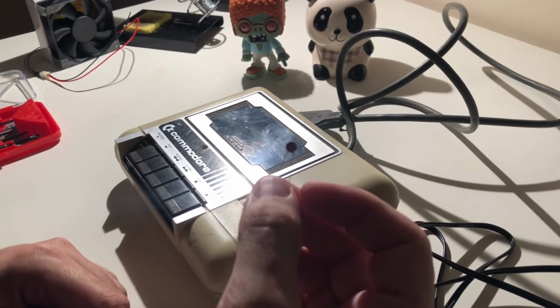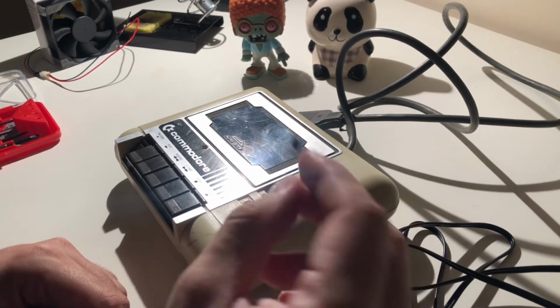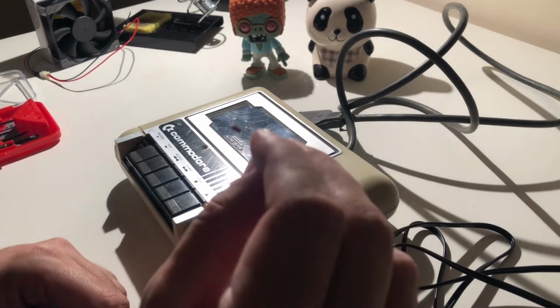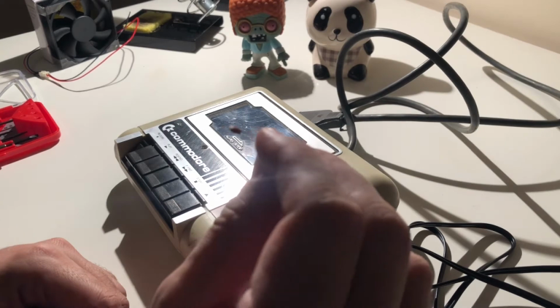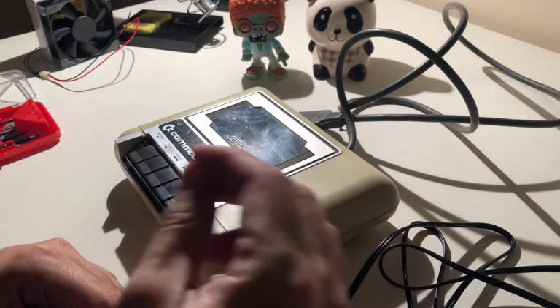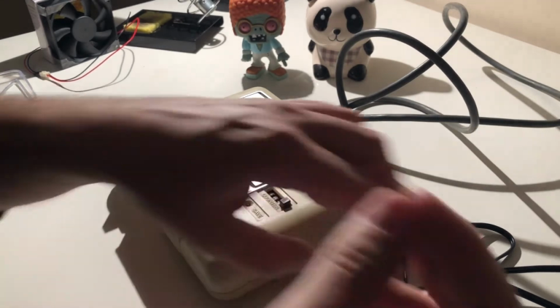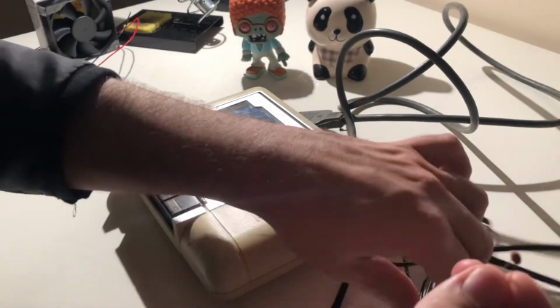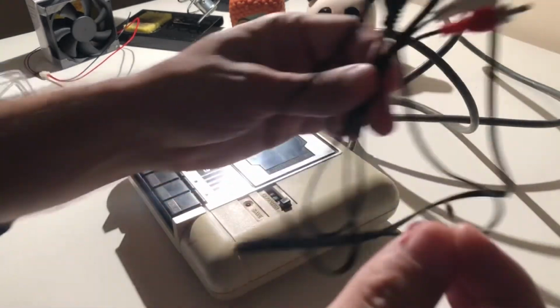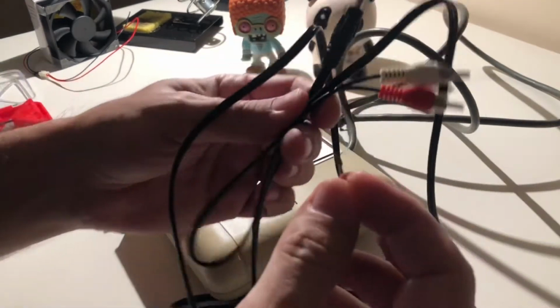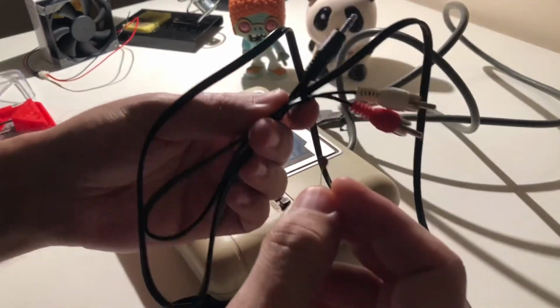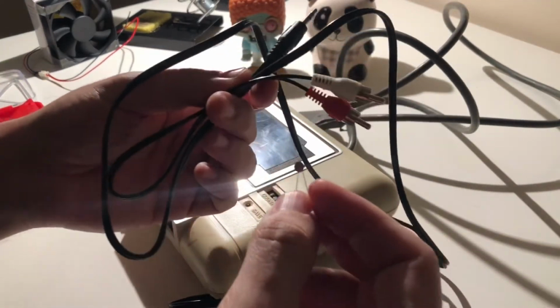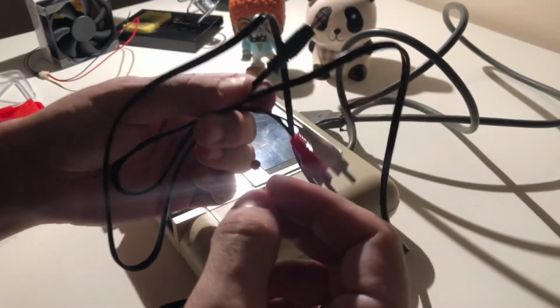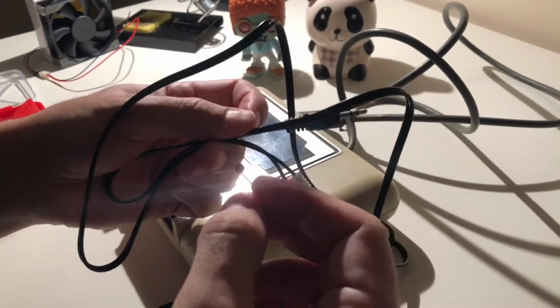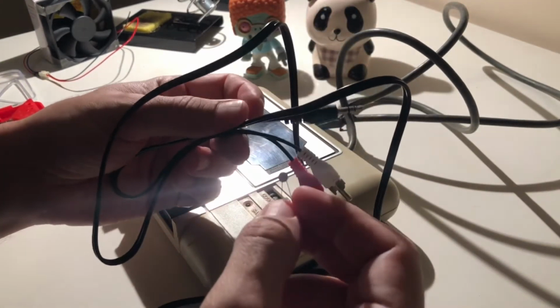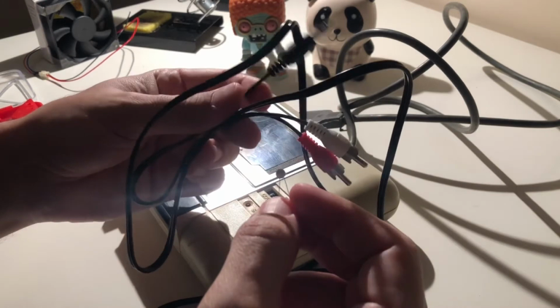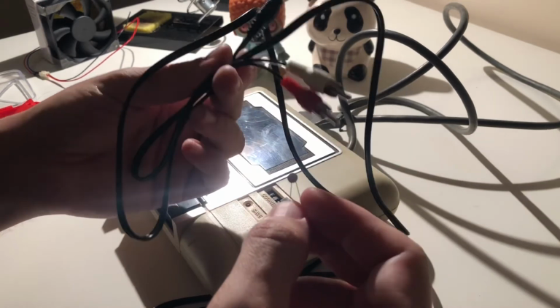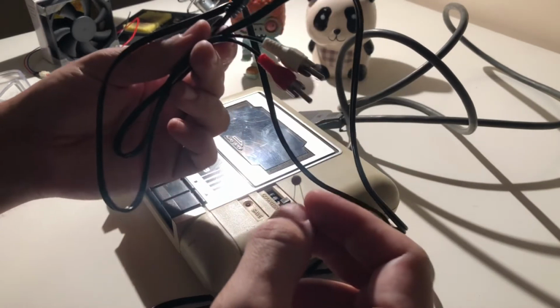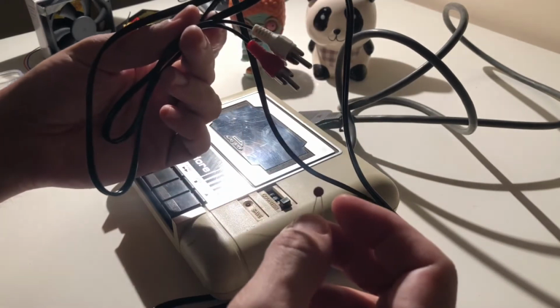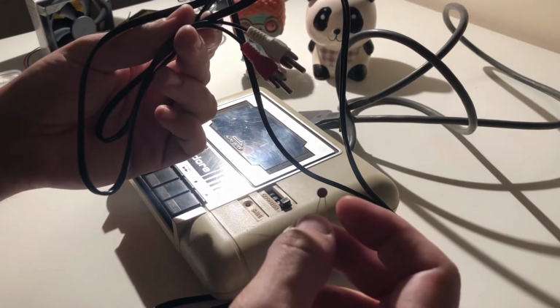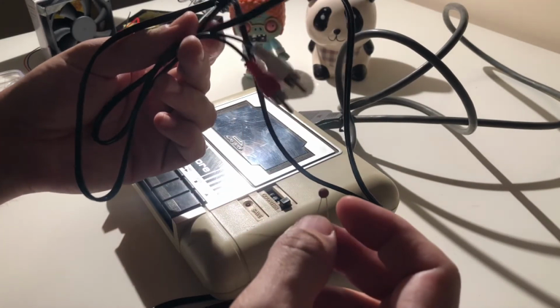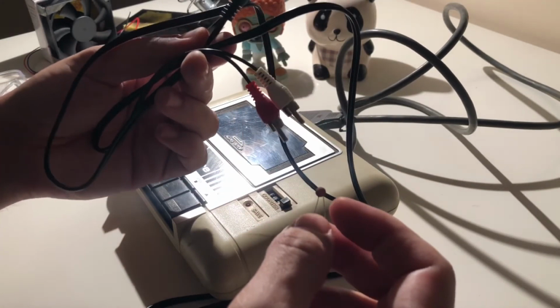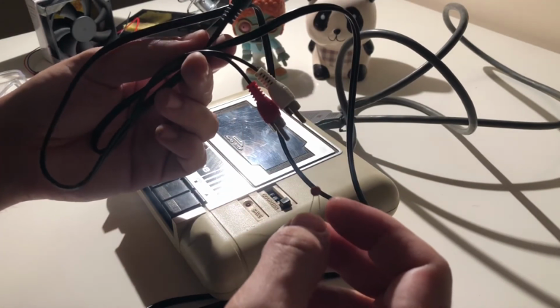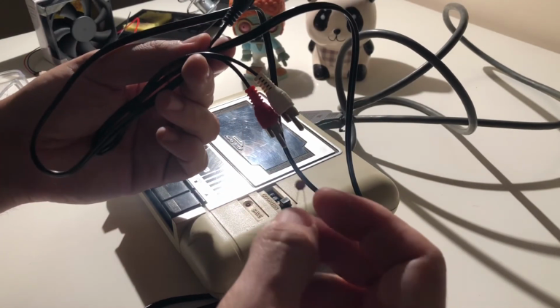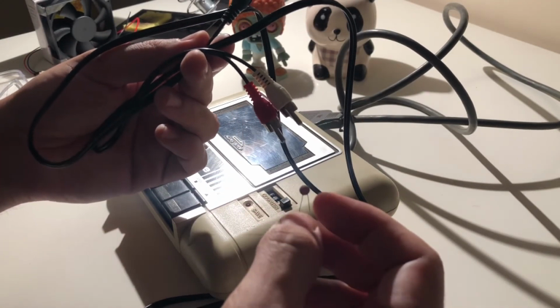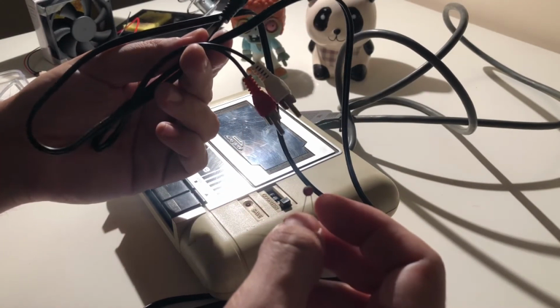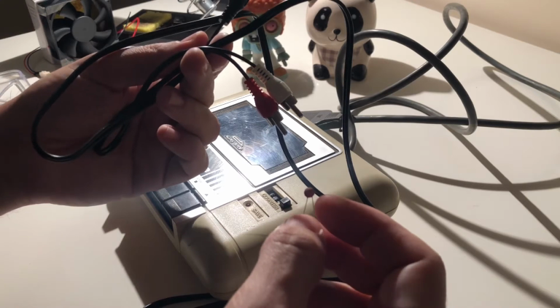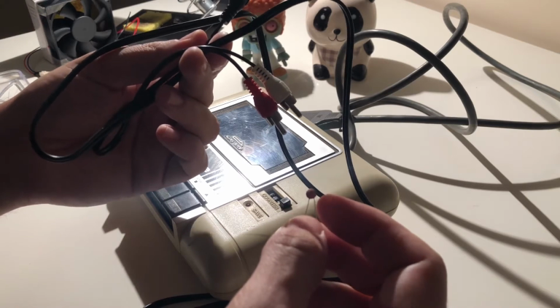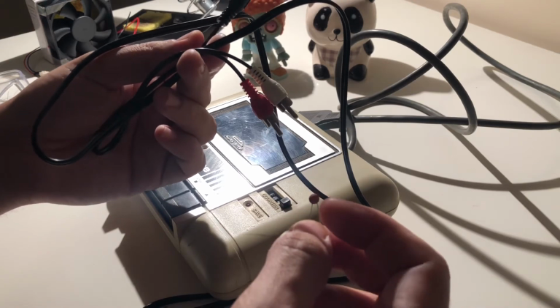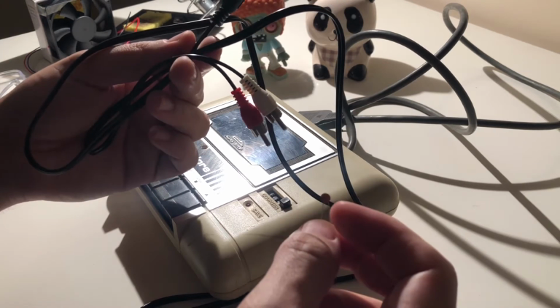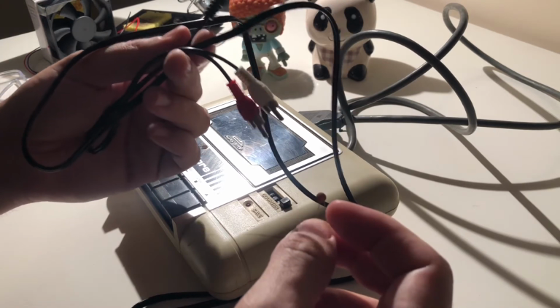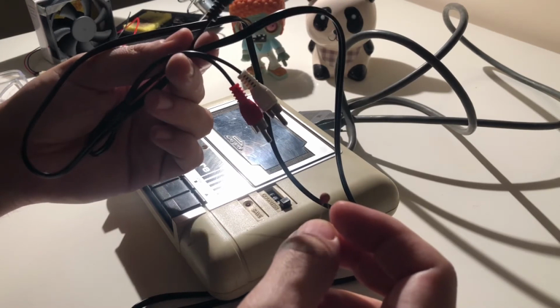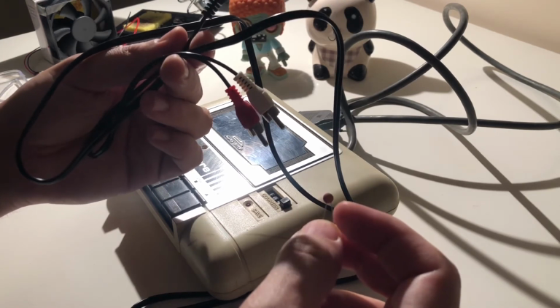So let's see how this modification will be done. For this you are going to require a 100 nanofarad capacitor. You are also going to need an audio cable — we are going to cut this in half and use the left and the ground connections of it.